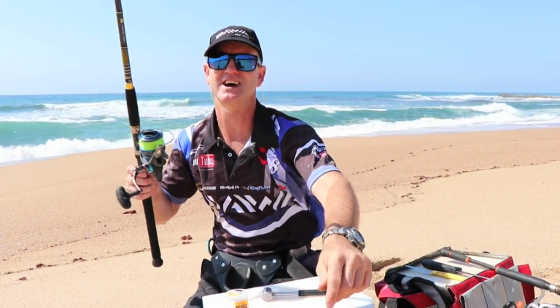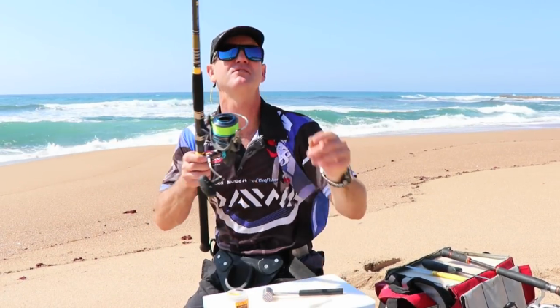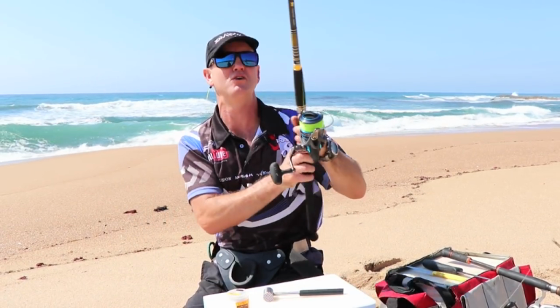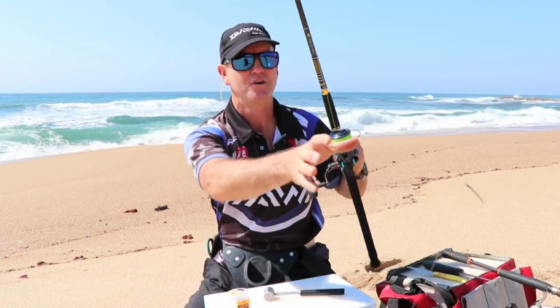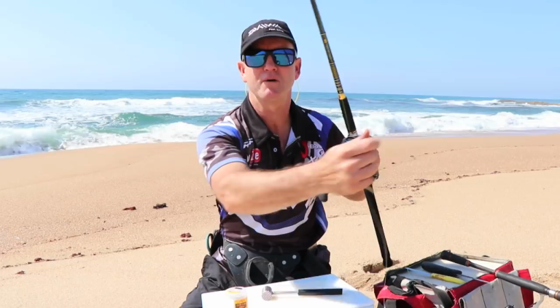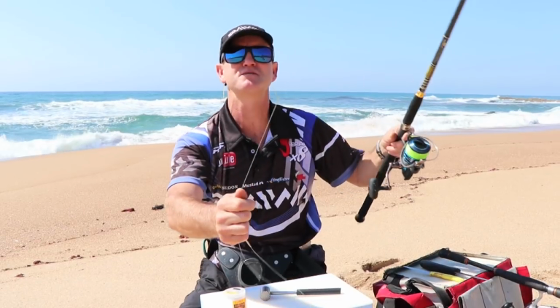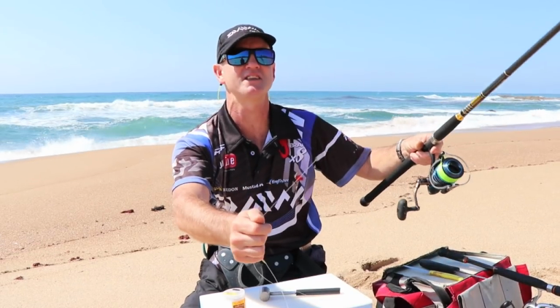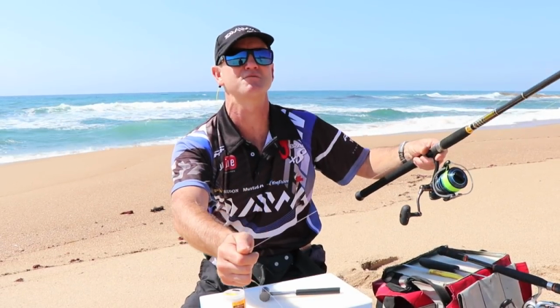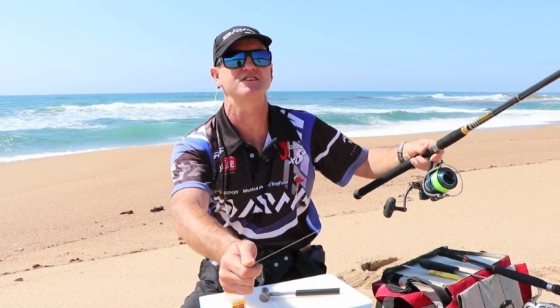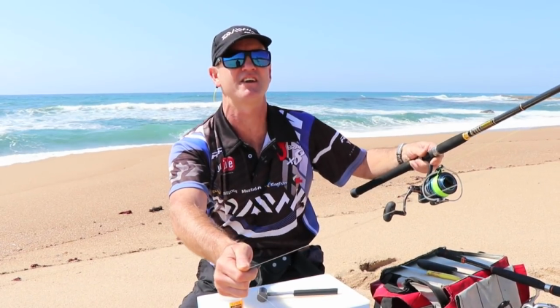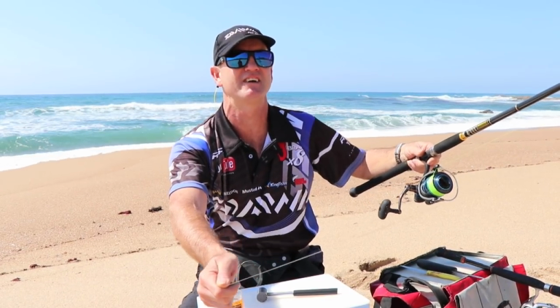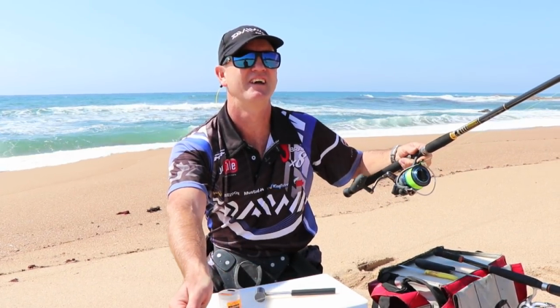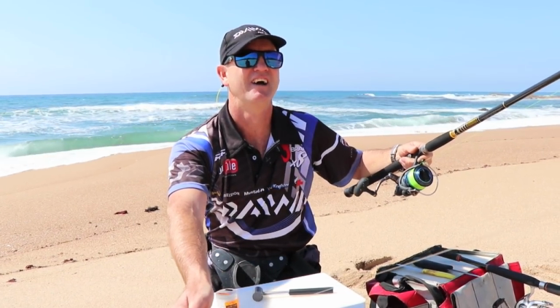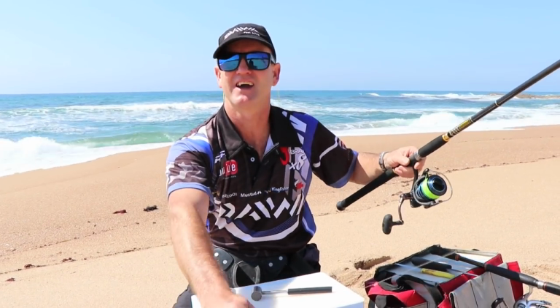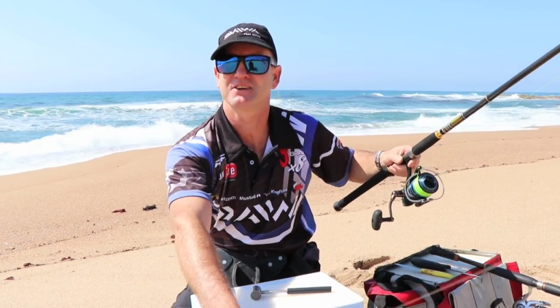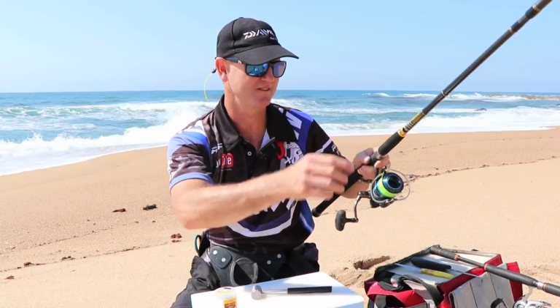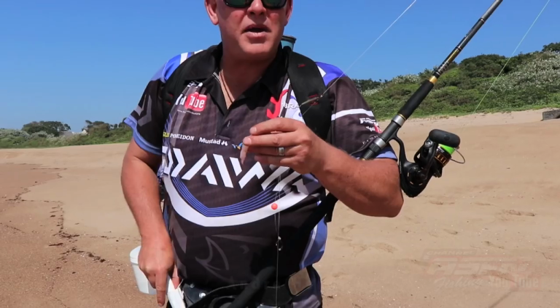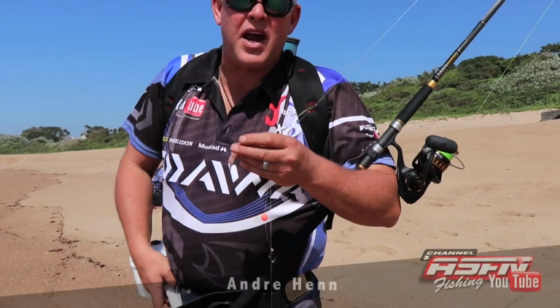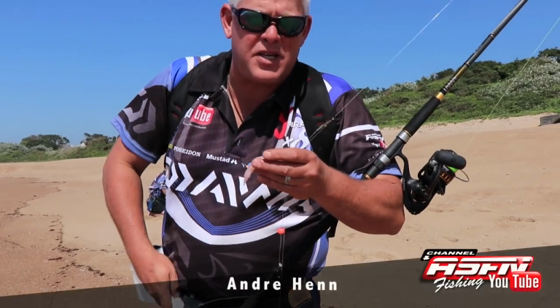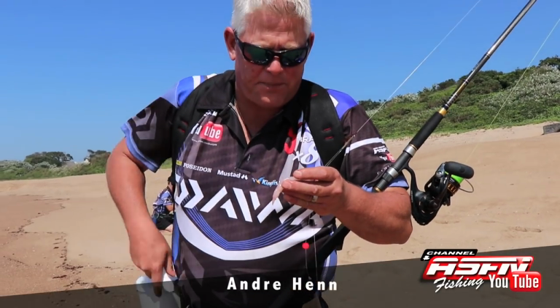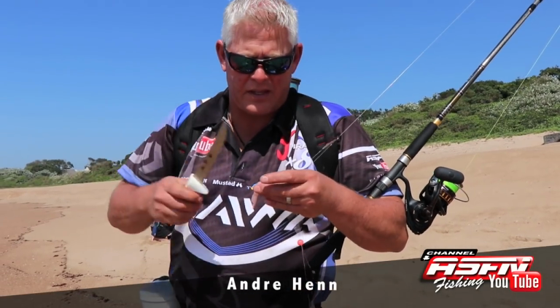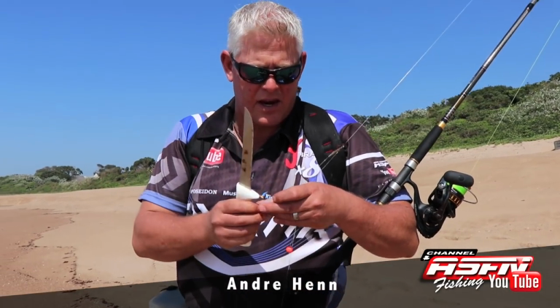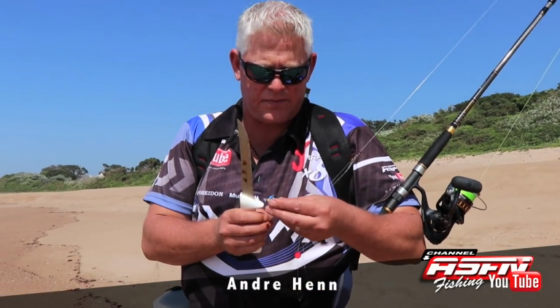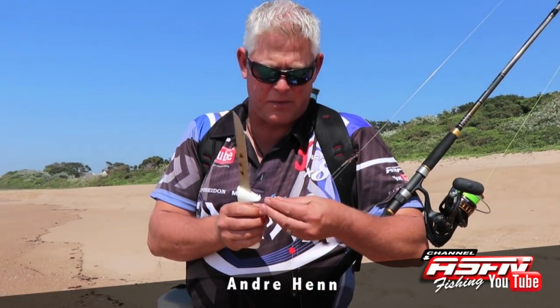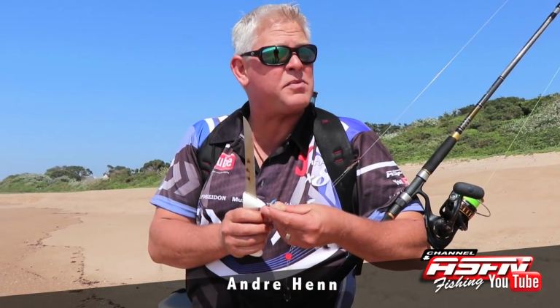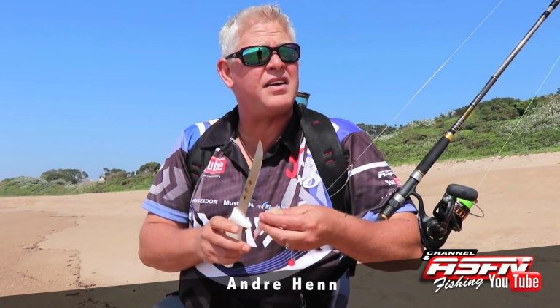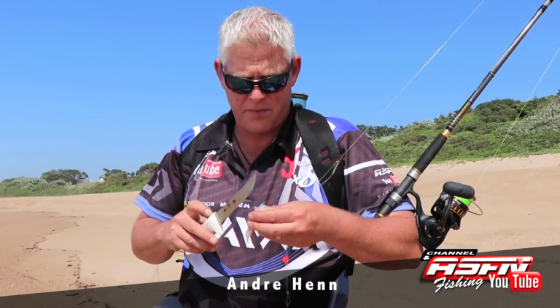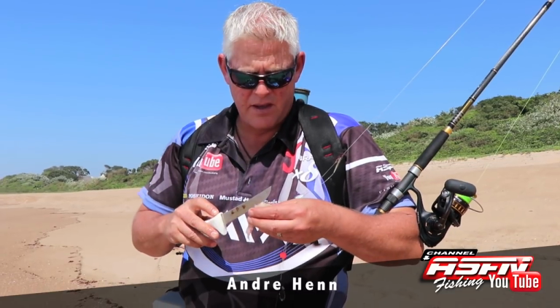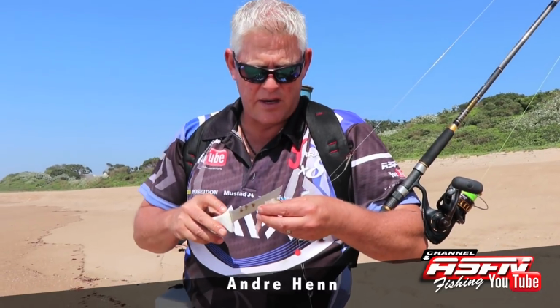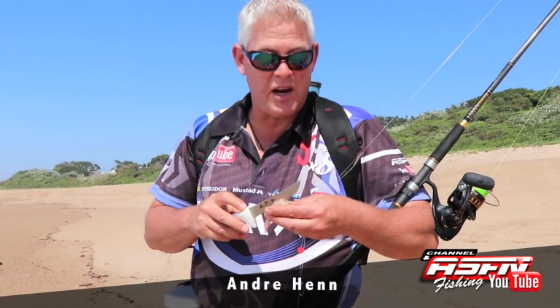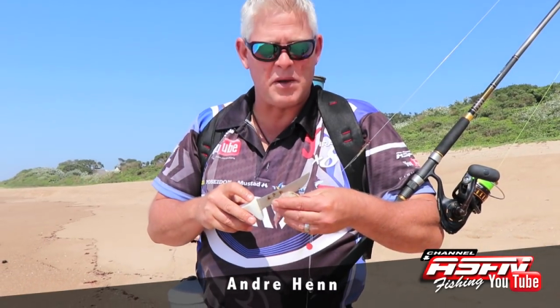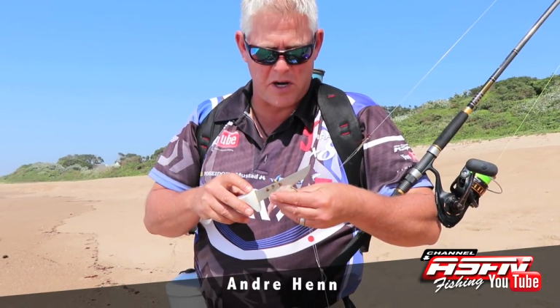So it's ideal for this light fishing or scratching, and it's ideal for throwing spoons as well. Okay, let's get fishing. I'm here with Ray Thompson at Alloes, big fisherman's side, and we are looking for some bronze bream.